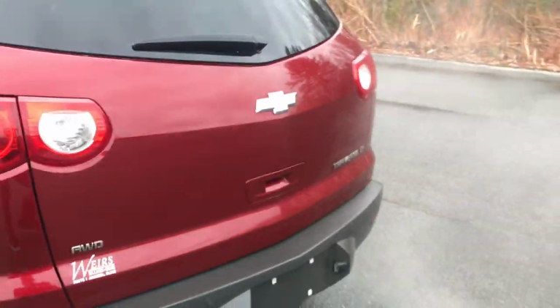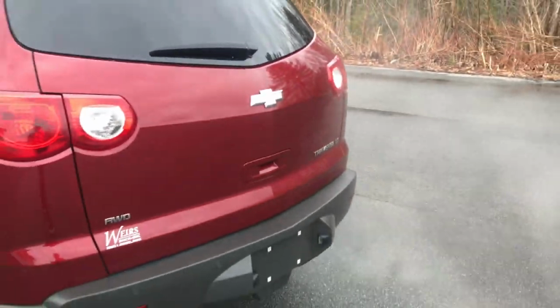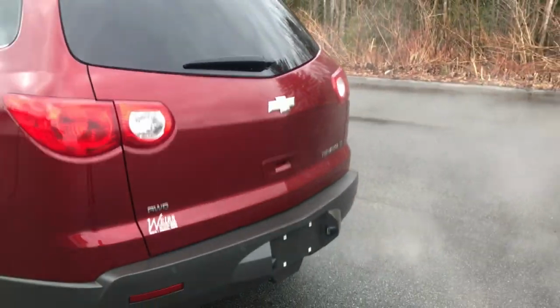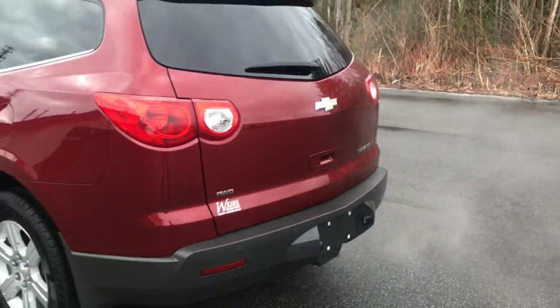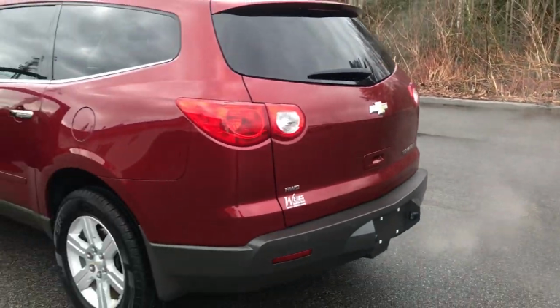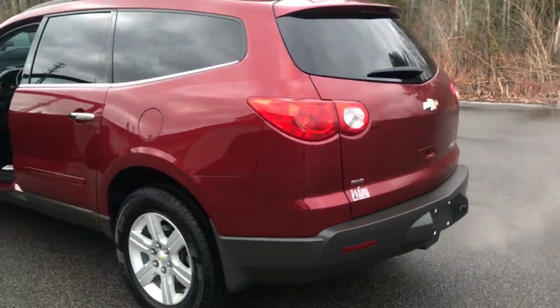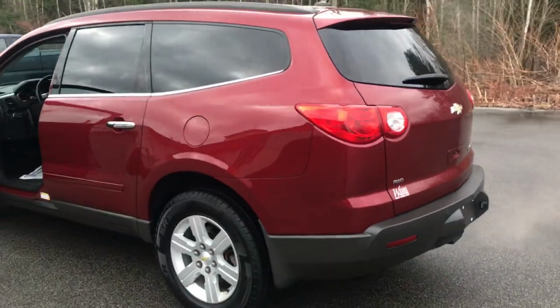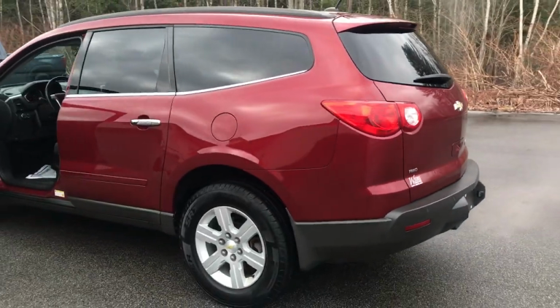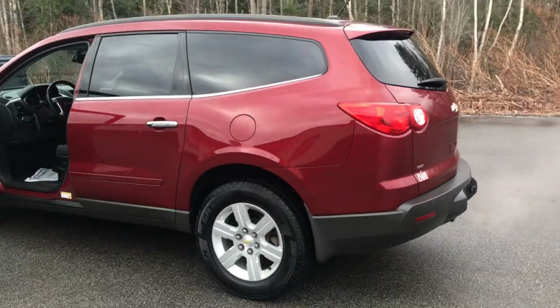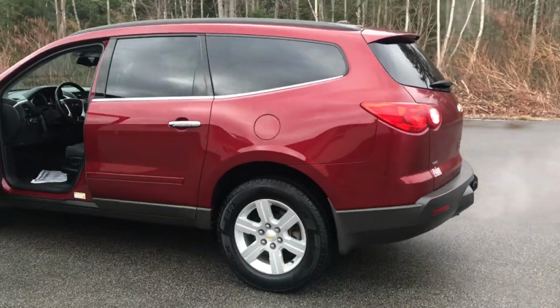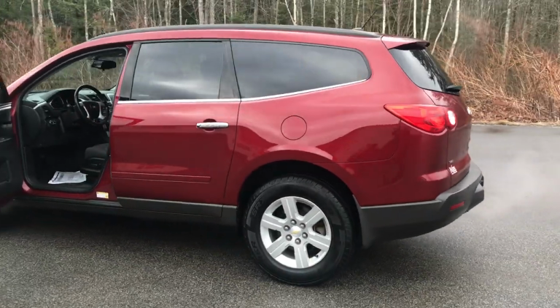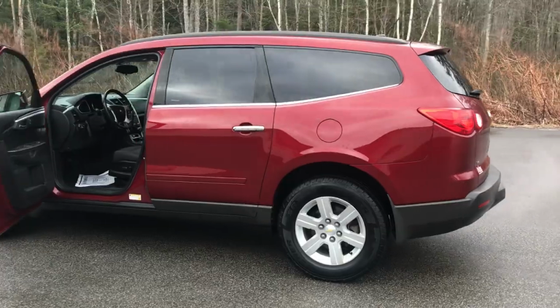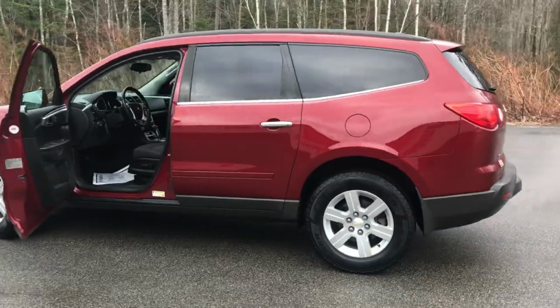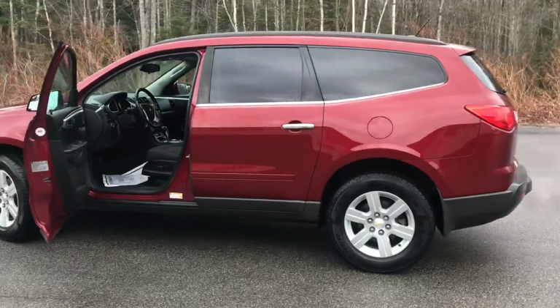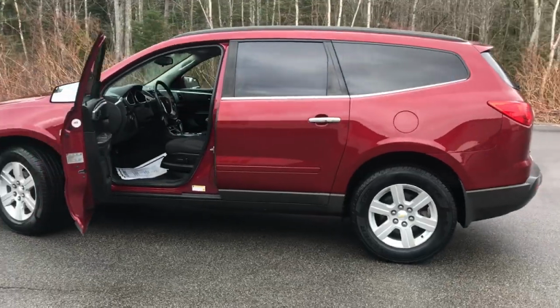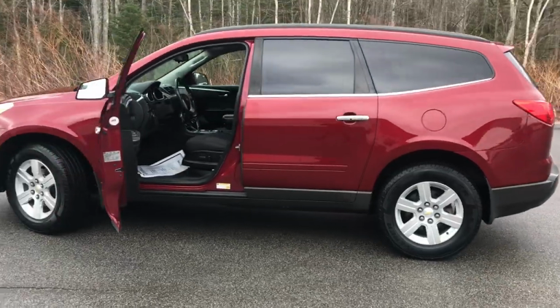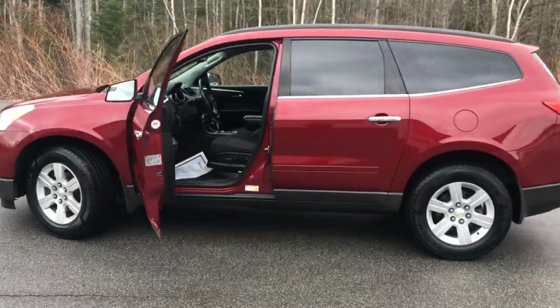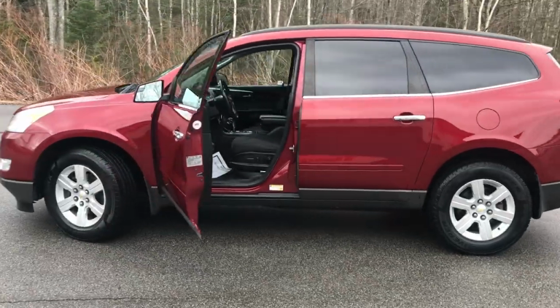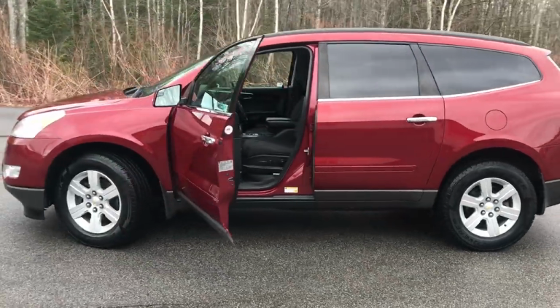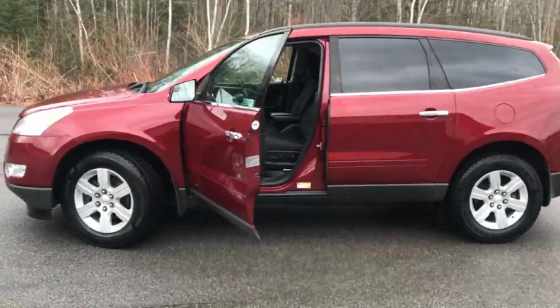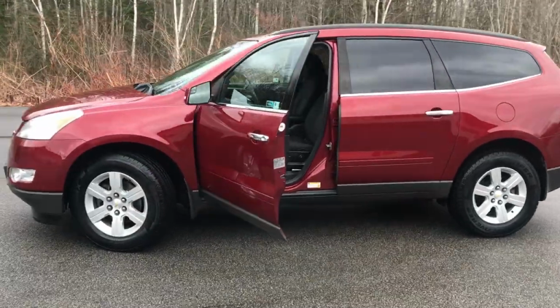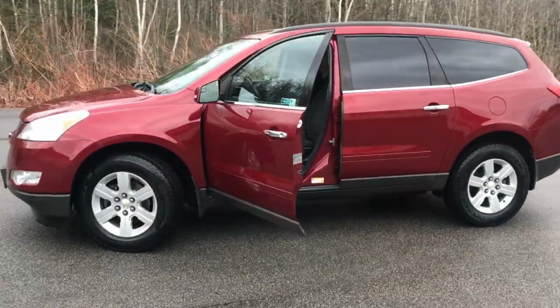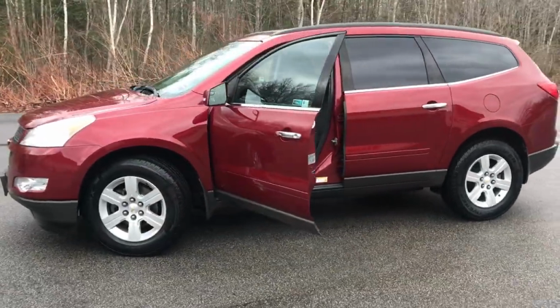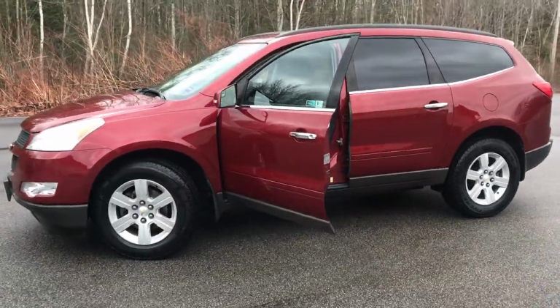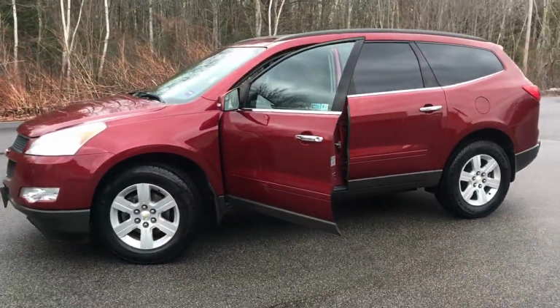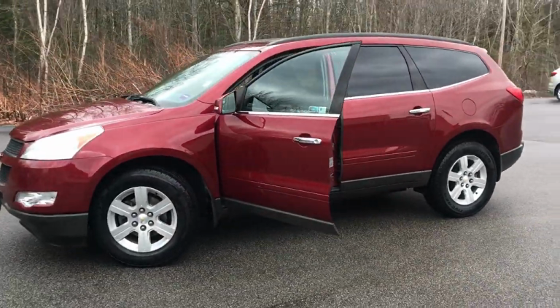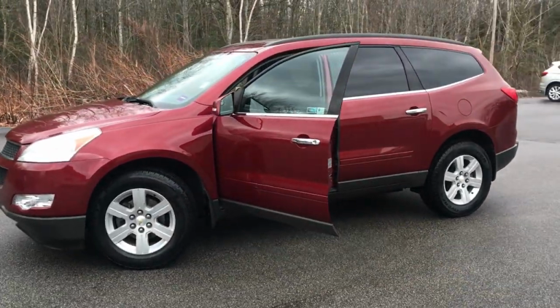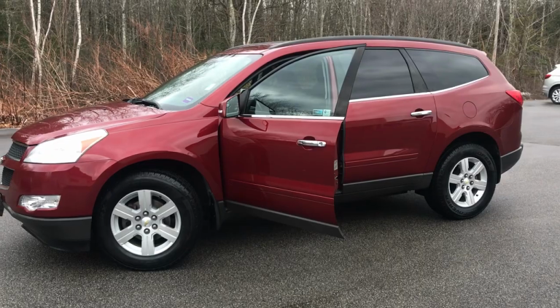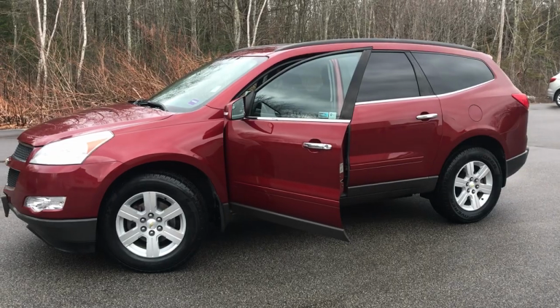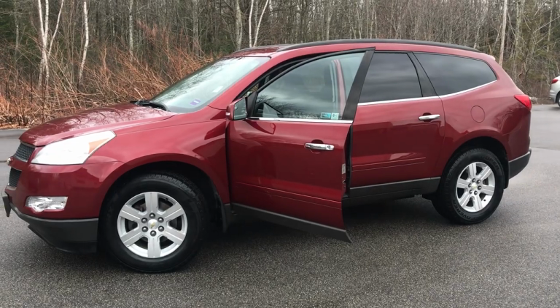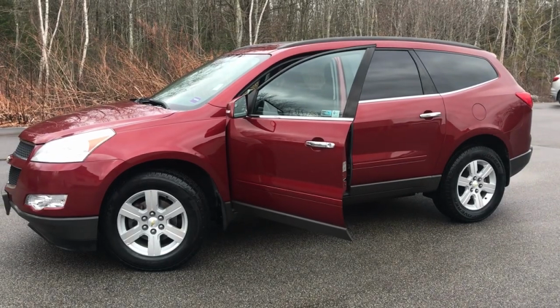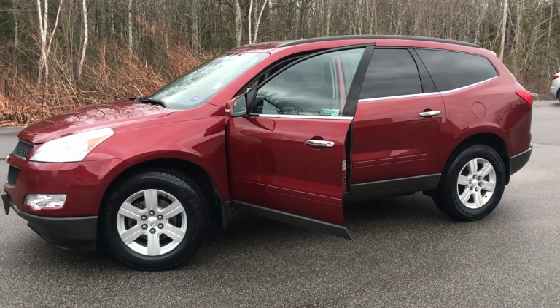If you want to know a little more about this Traverse or come take it on a test drive, give us a call down here at the dealership. The direct line is 207-995-3537. Thanks for looking — have a great day.